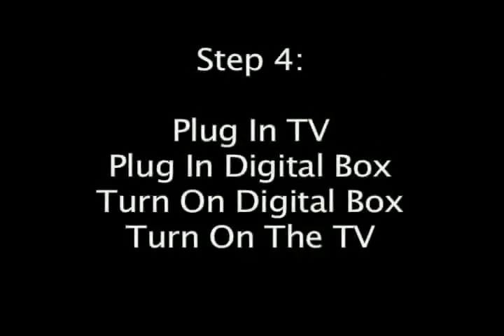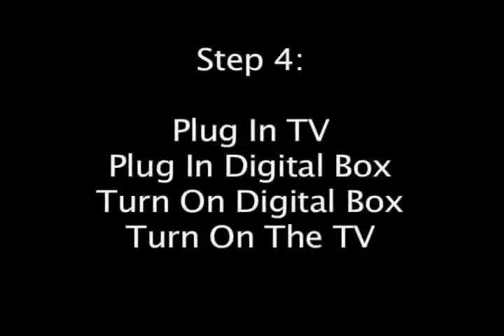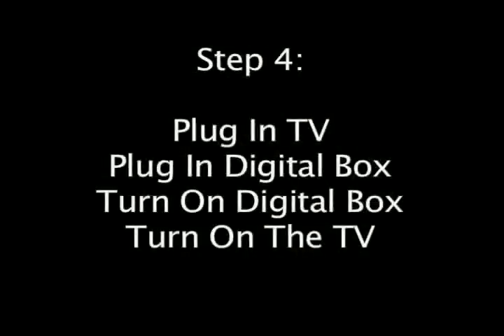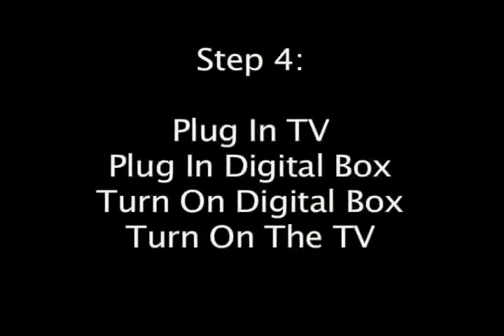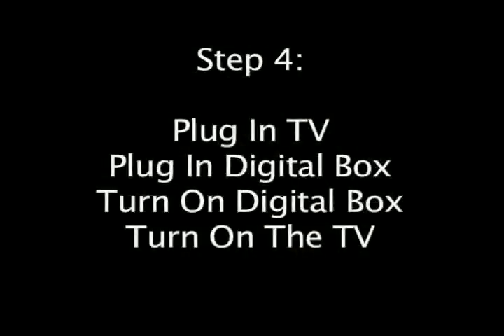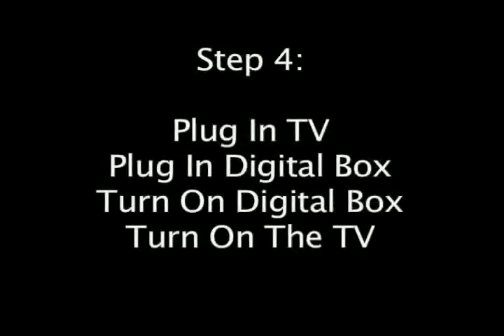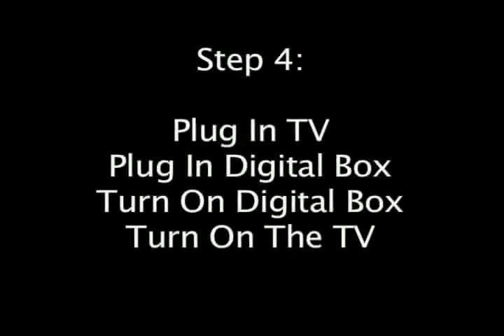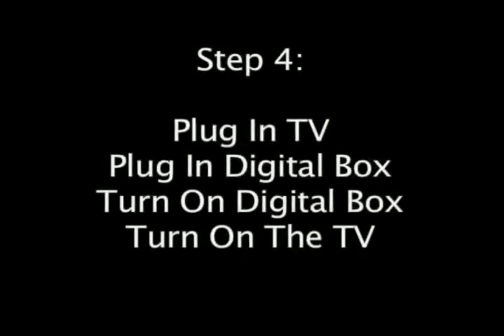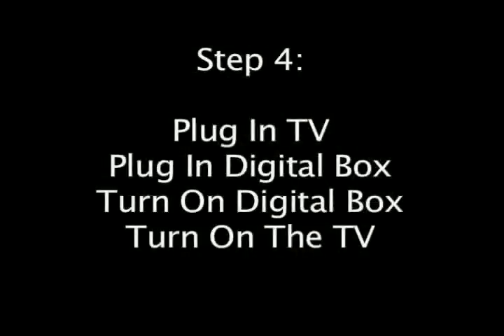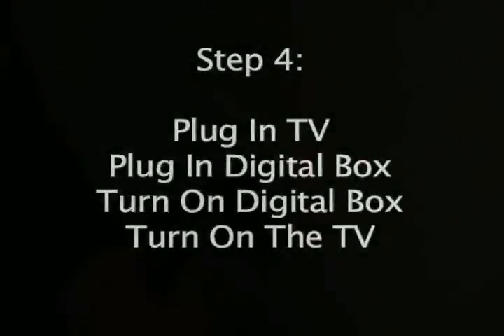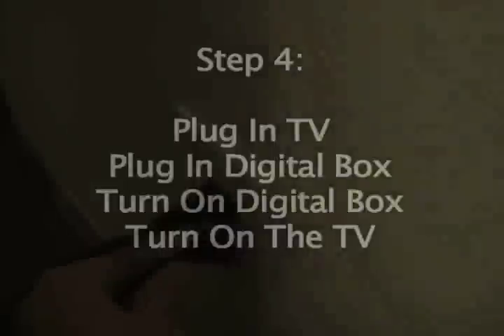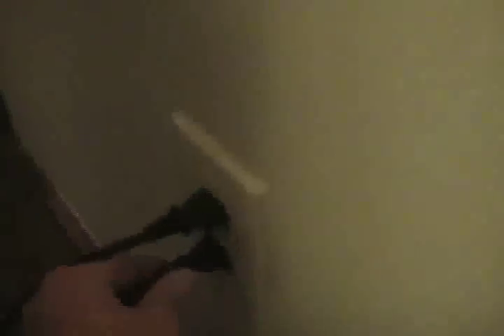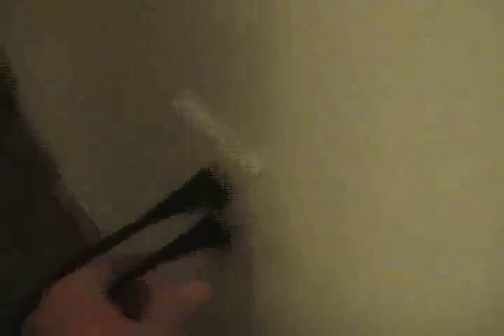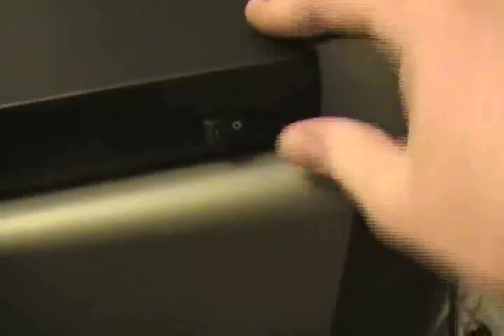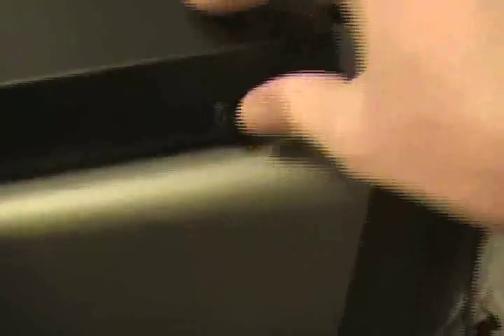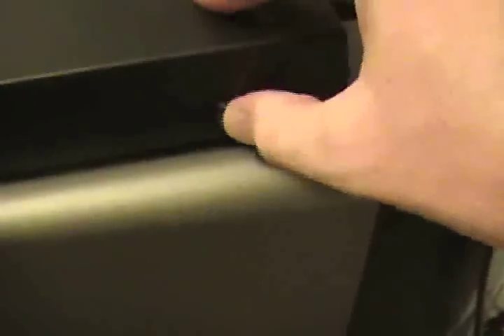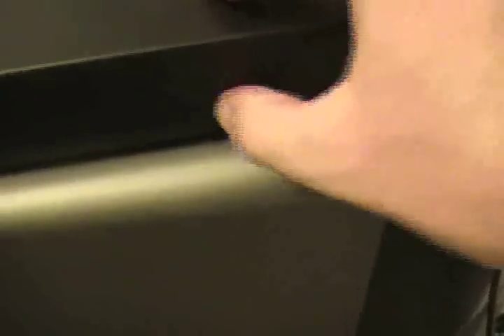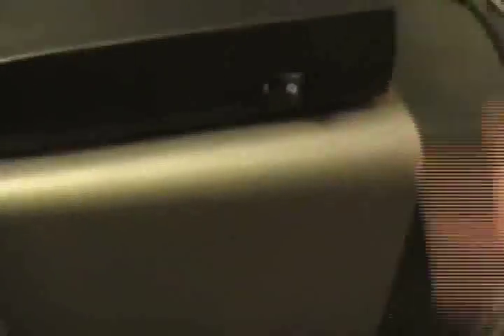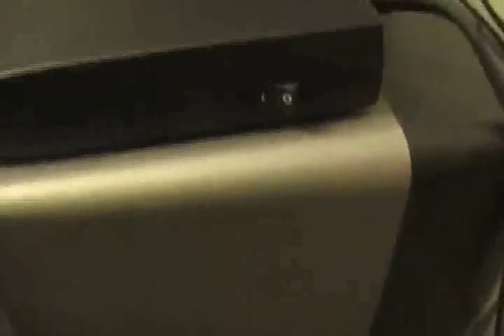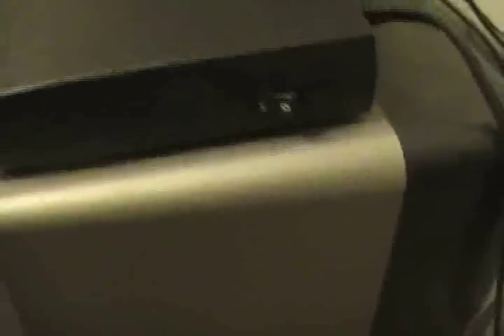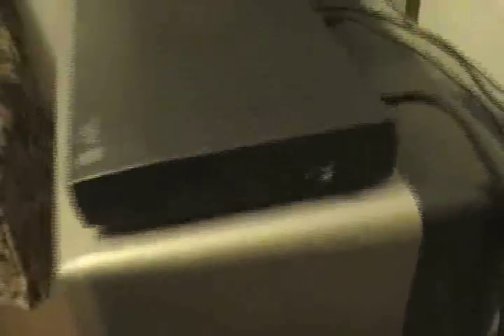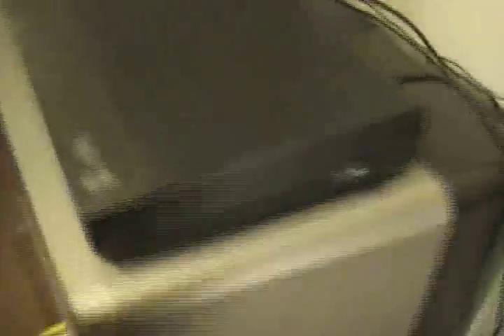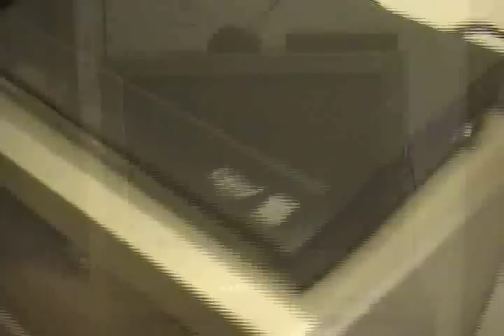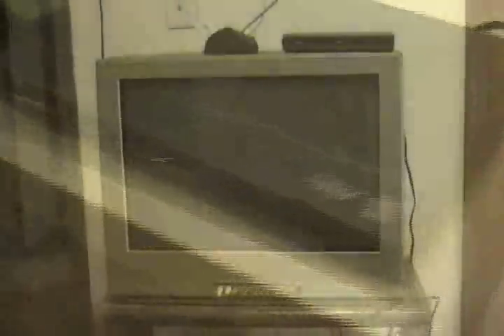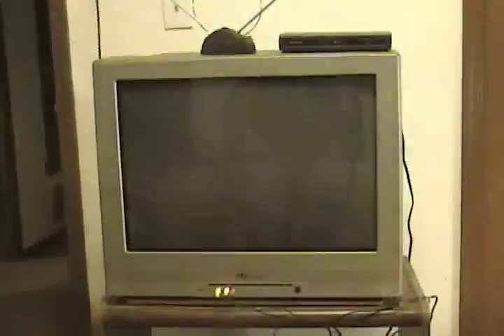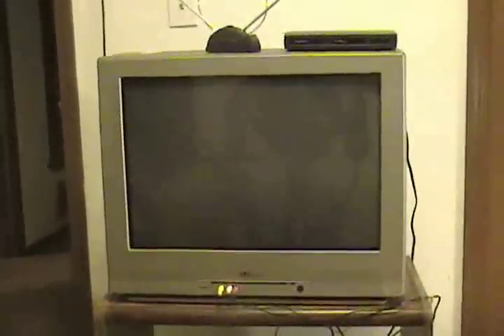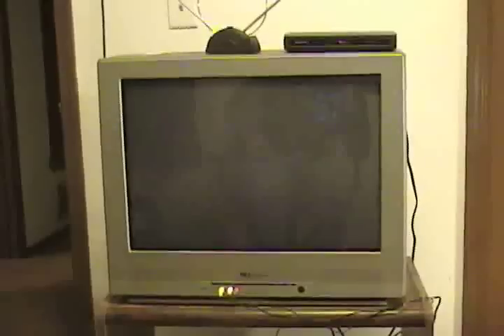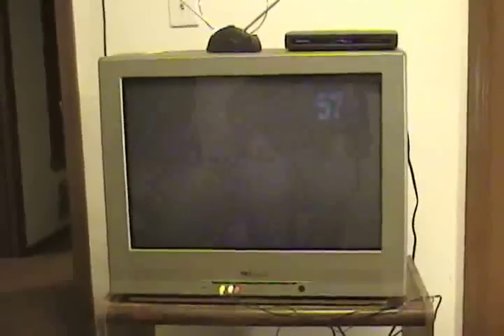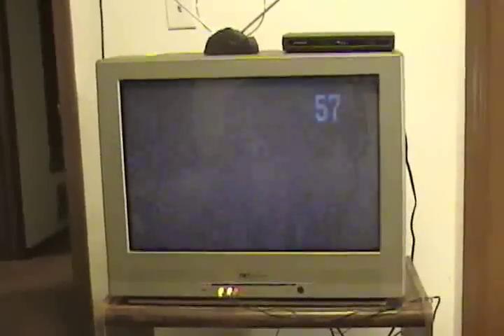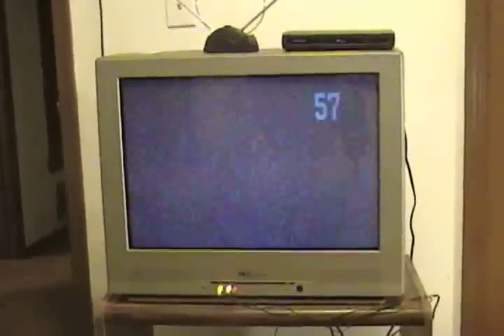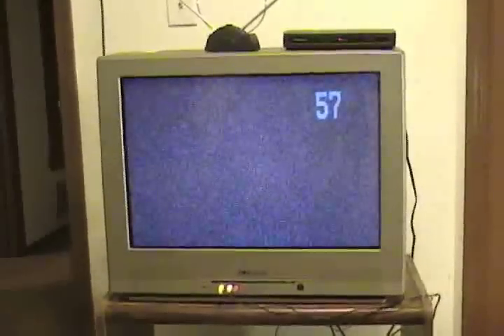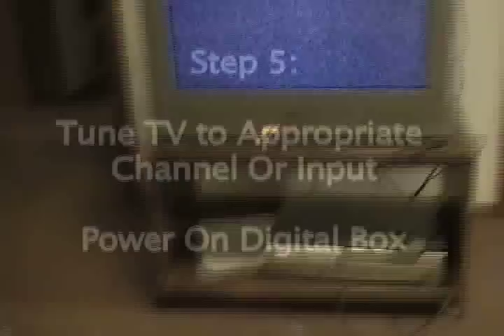Step 4. Make sure you plug your TV back in, plug the digital box back in, and then turn on the digital box through a side button. Some digital boxes don't have these side buttons, but other ones do. Just check in your owner's manual to see if you have to do this step, and then turn your TV back on.